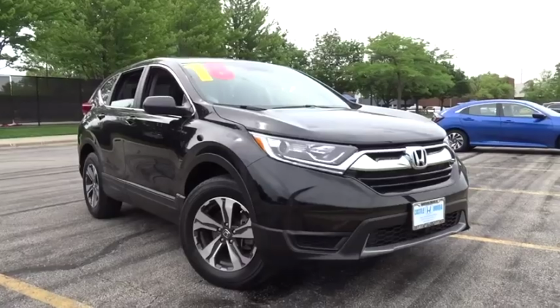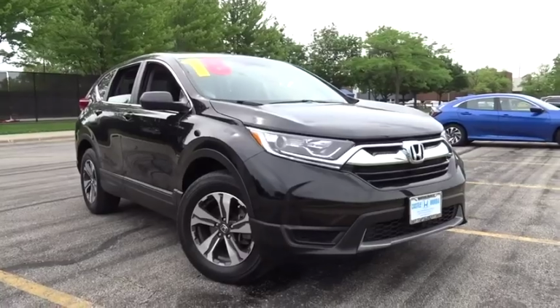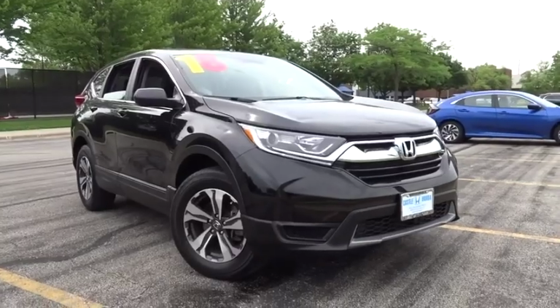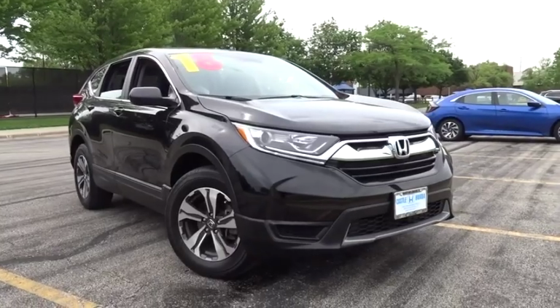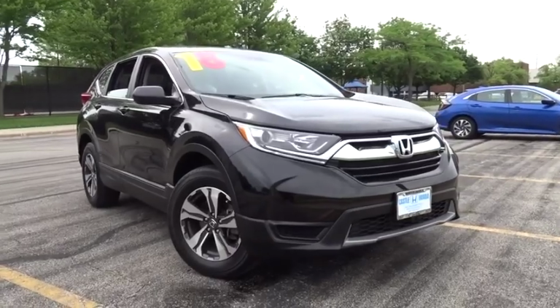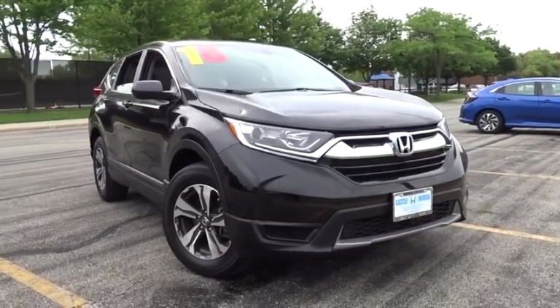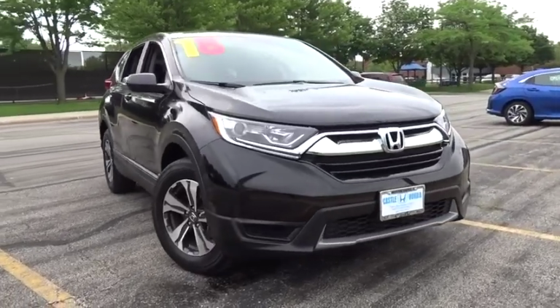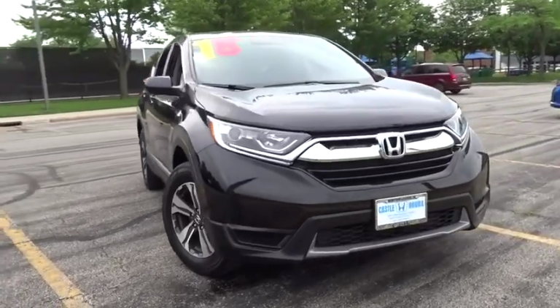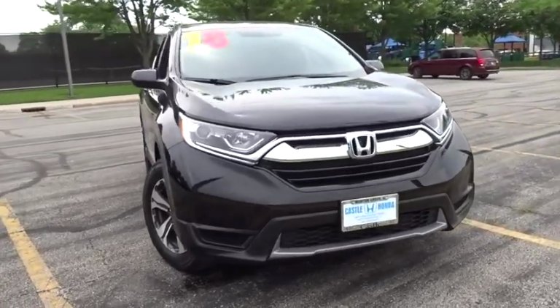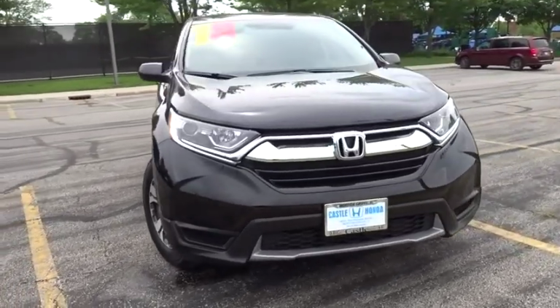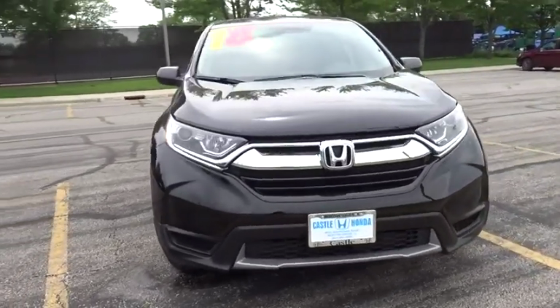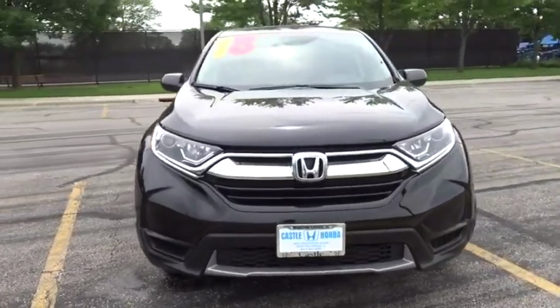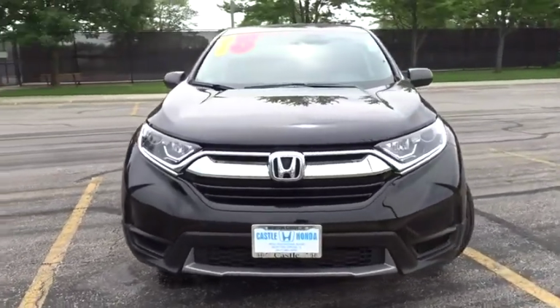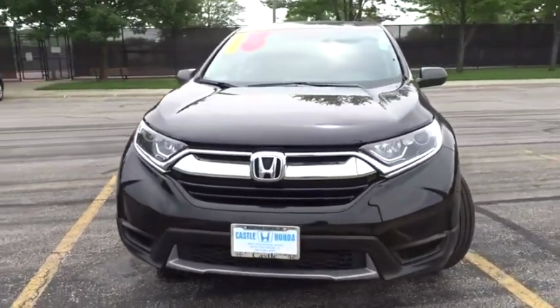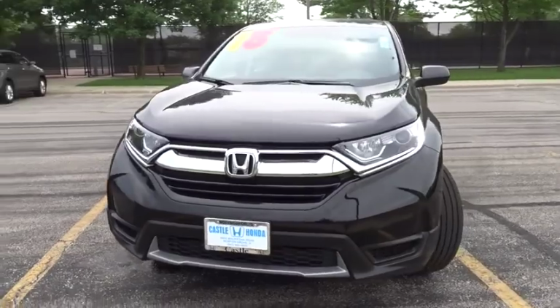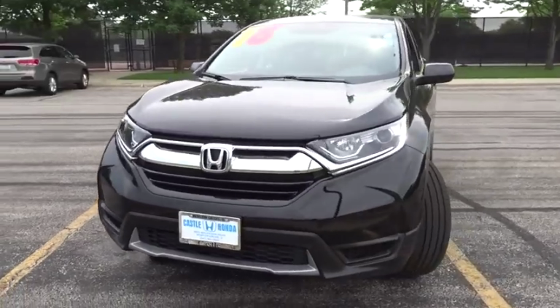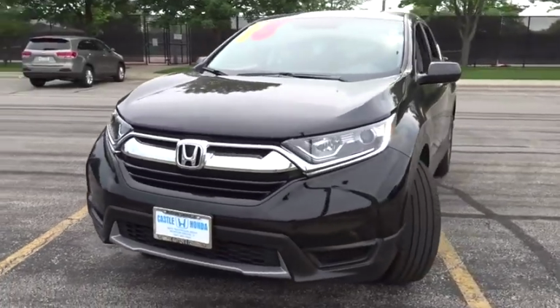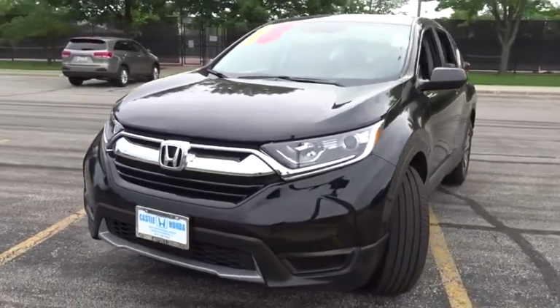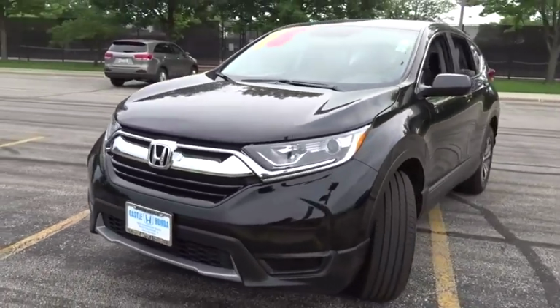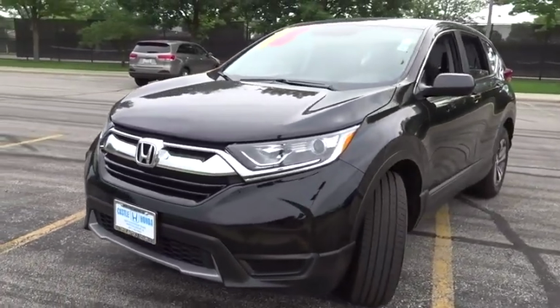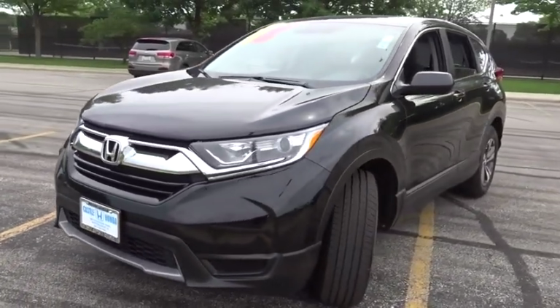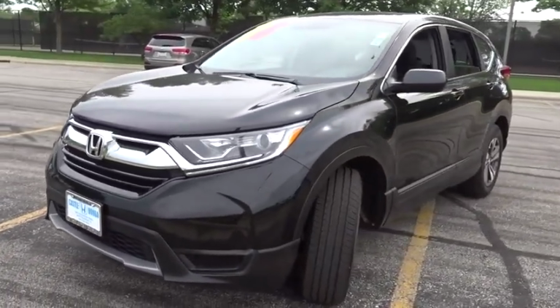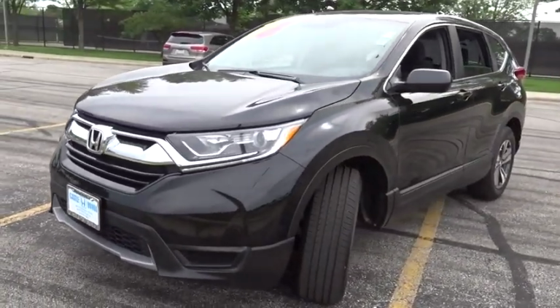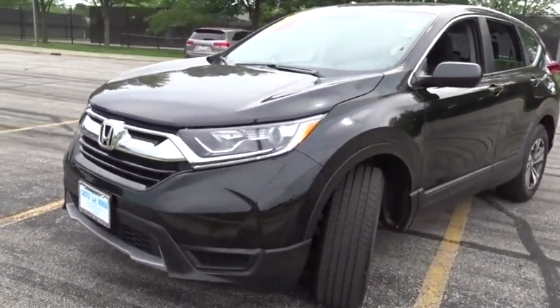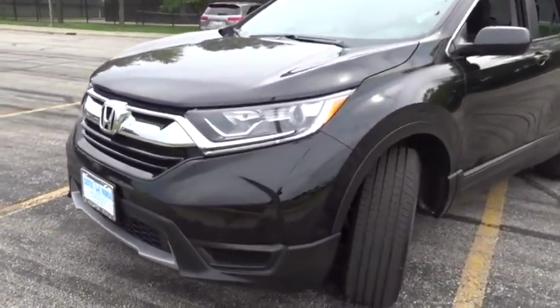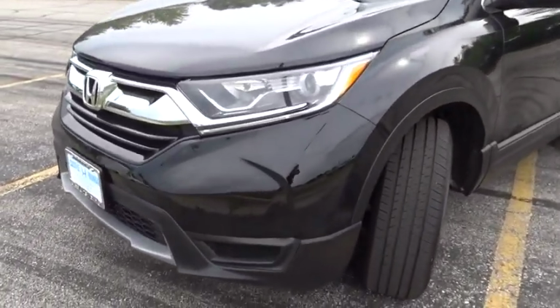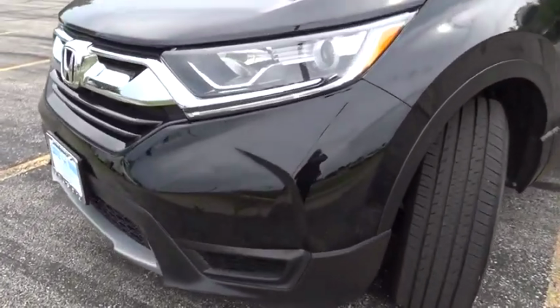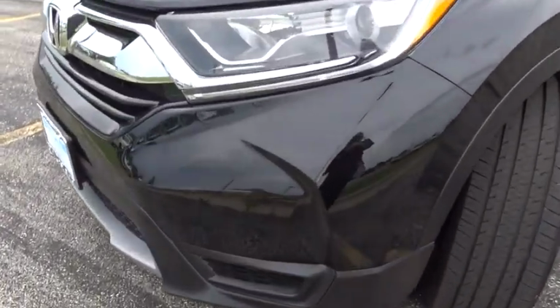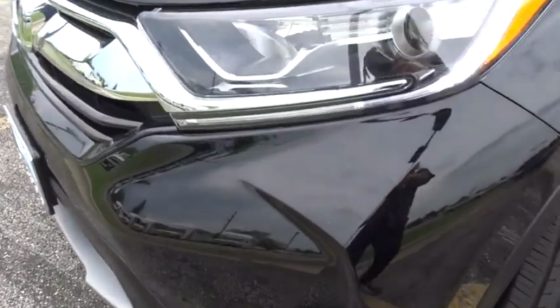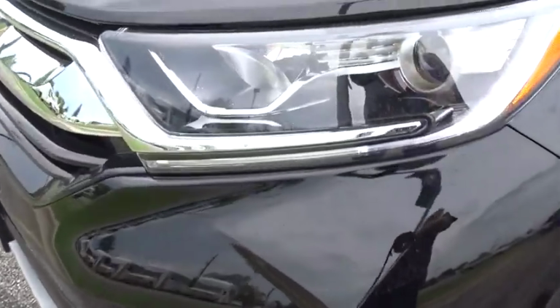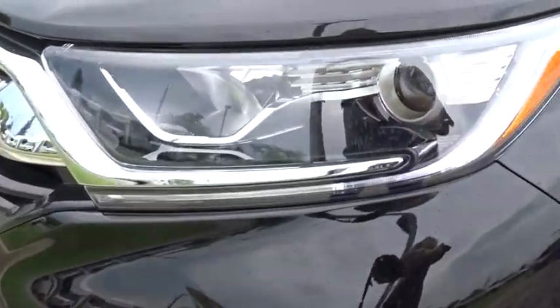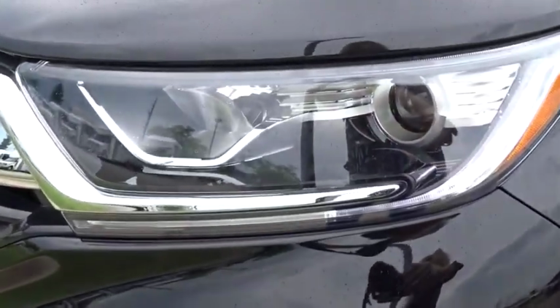Come test drive the 2018 Honda CR-V, a top recommended vehicle because of its car-like driving manners, good value, cool technology, and comfy interior.